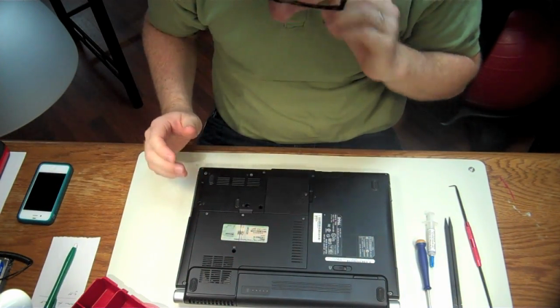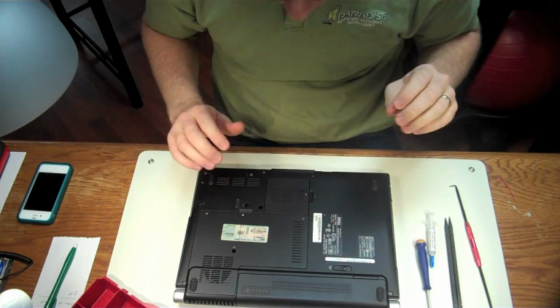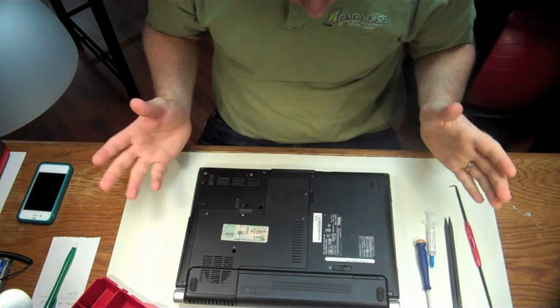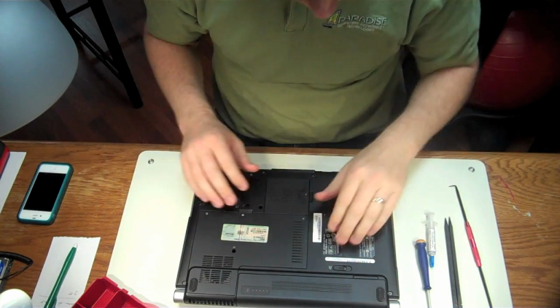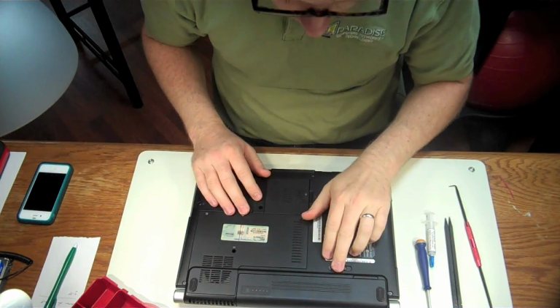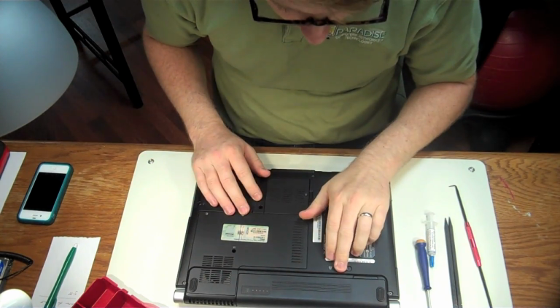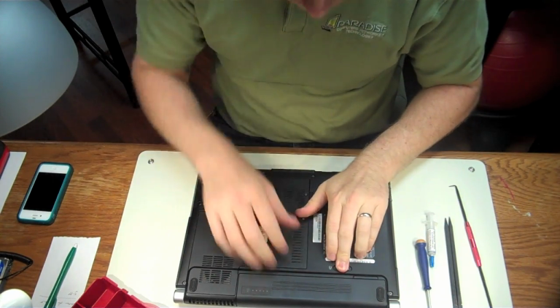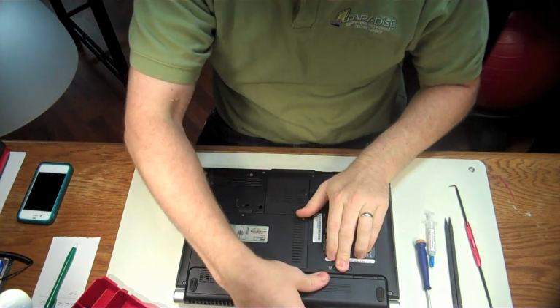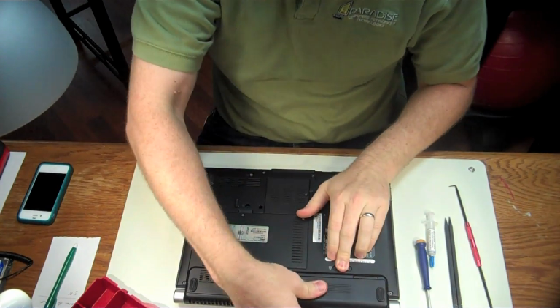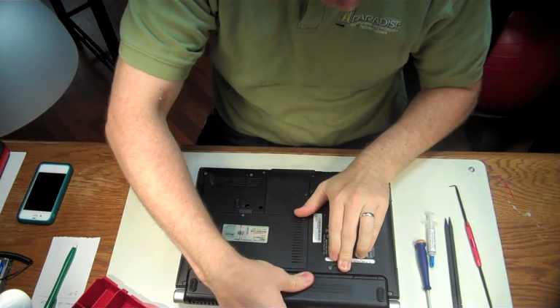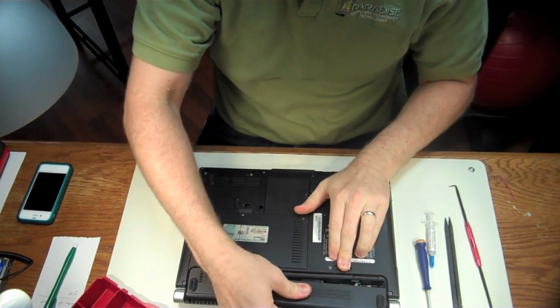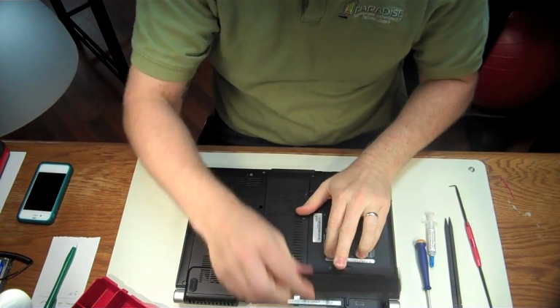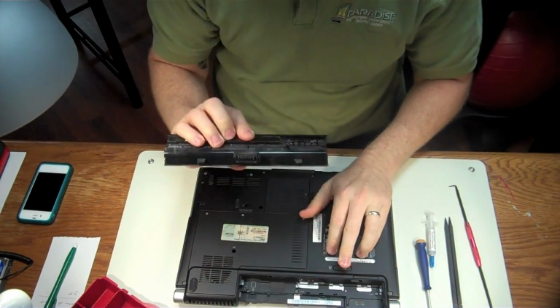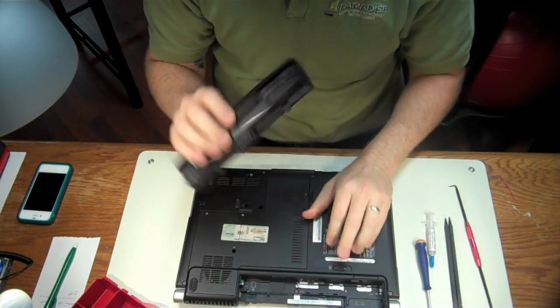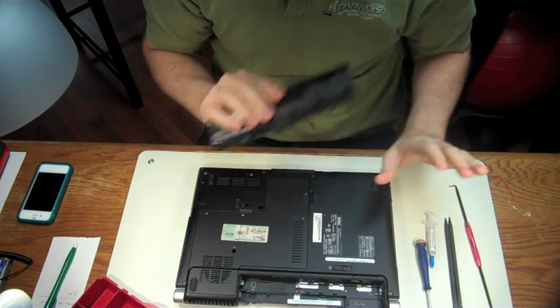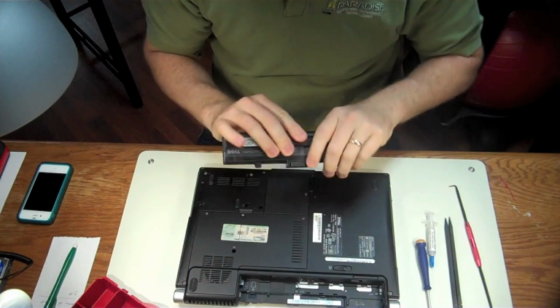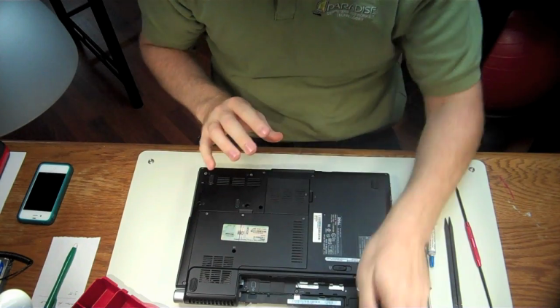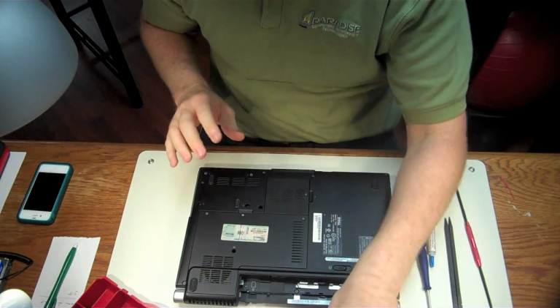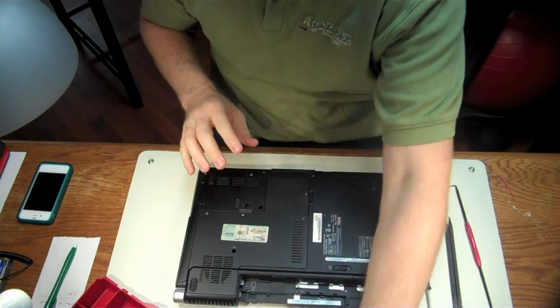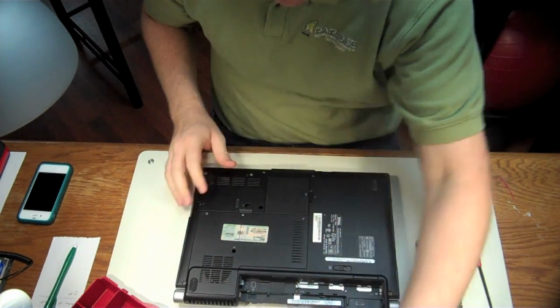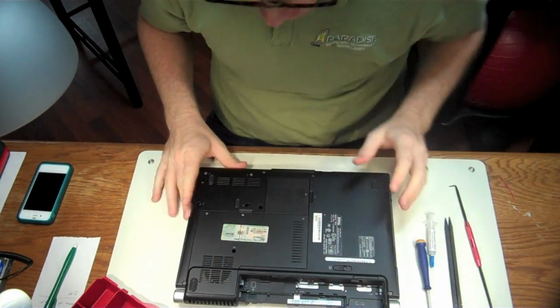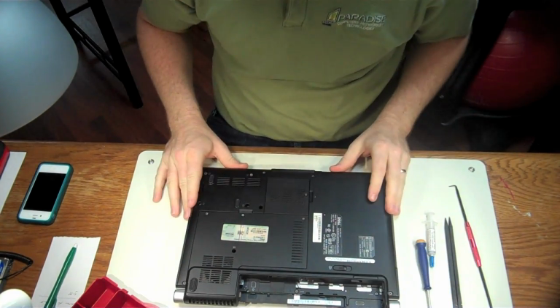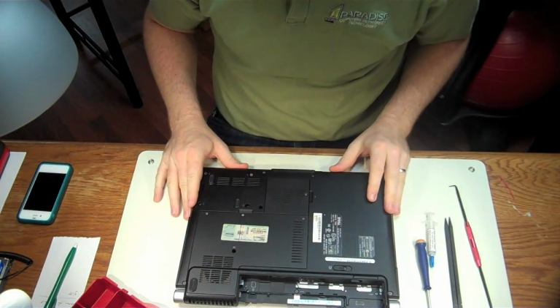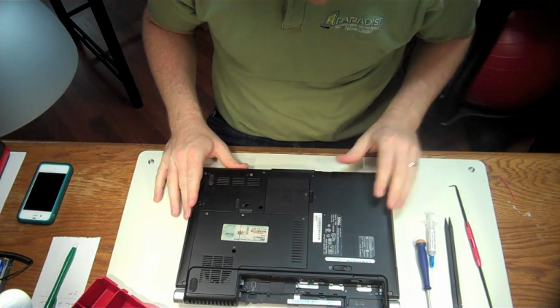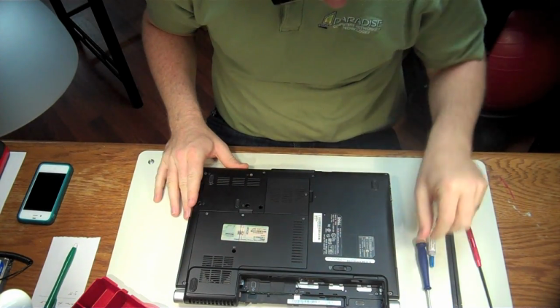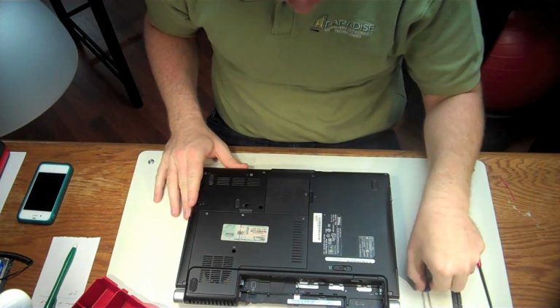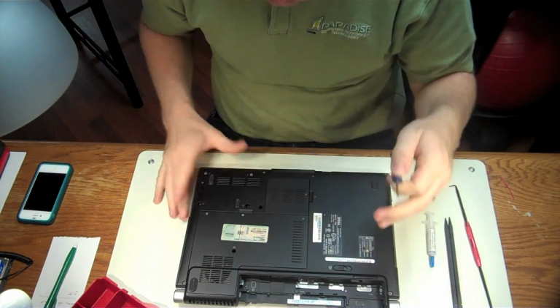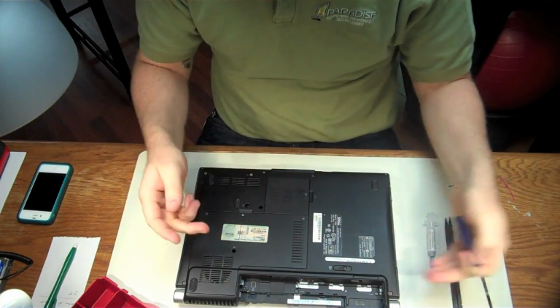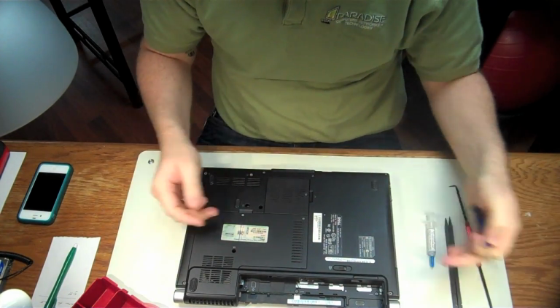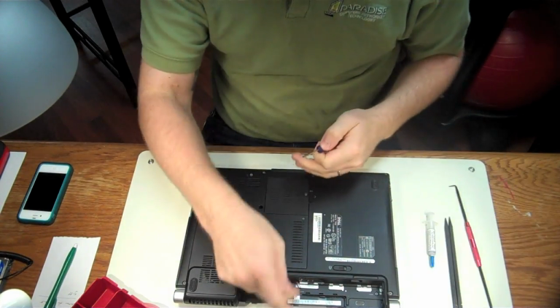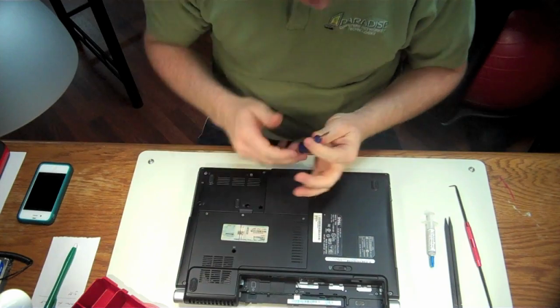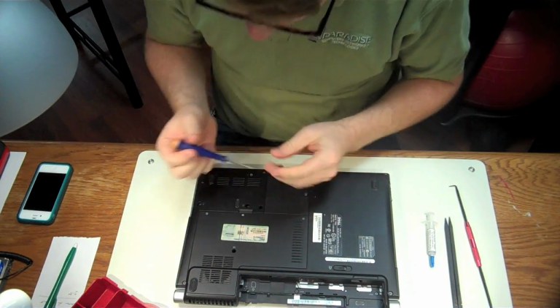Okay, so let's dive right in. We're going to remove all sources of power — that's always the first thing you do. Pull the power plug and the battery out.